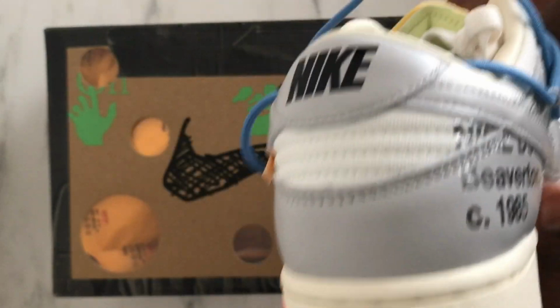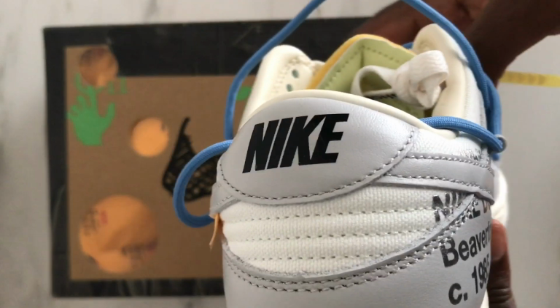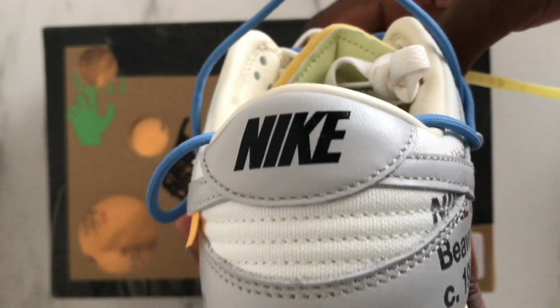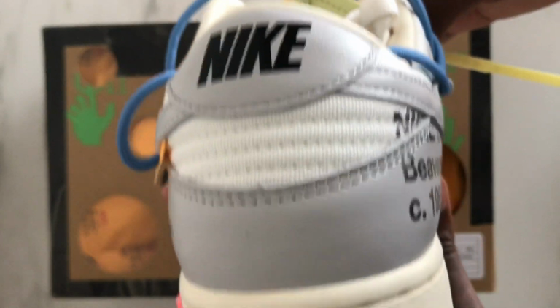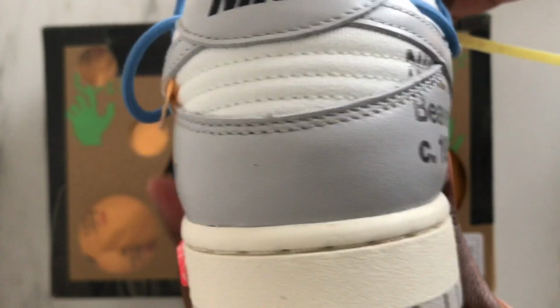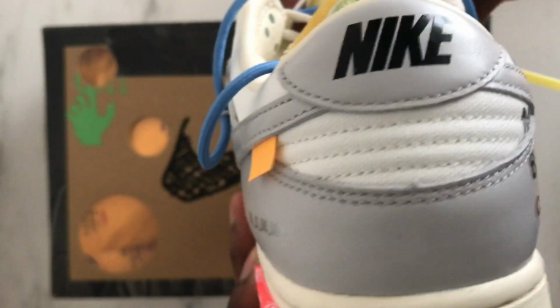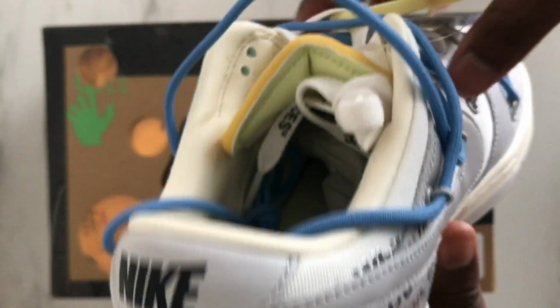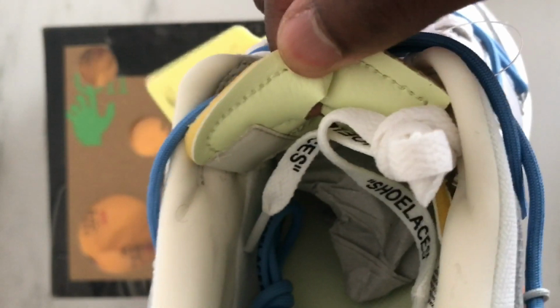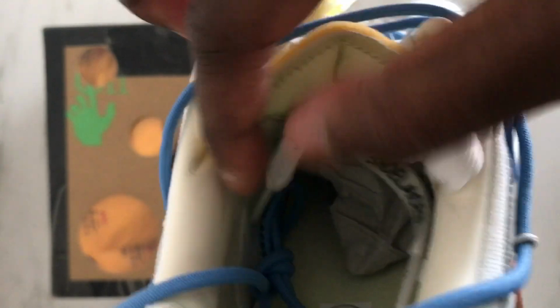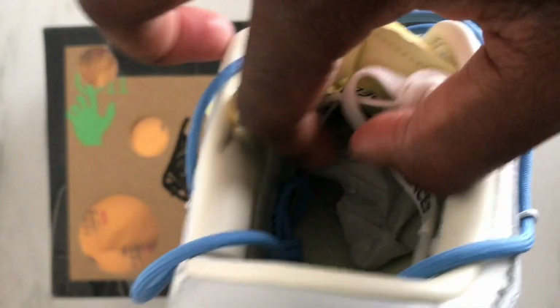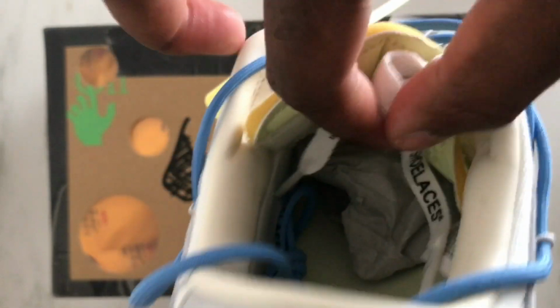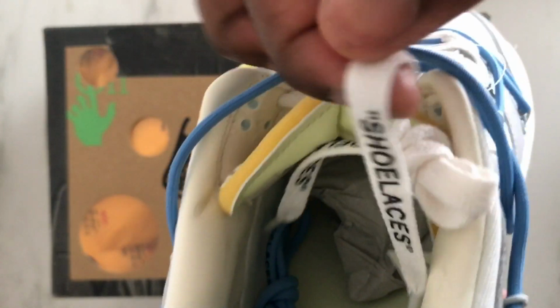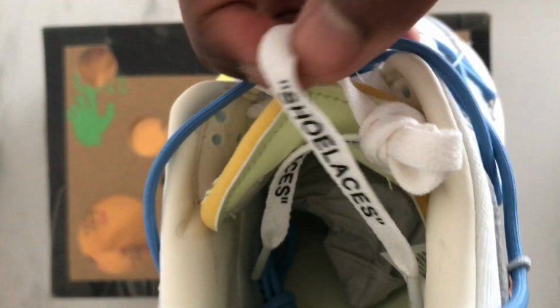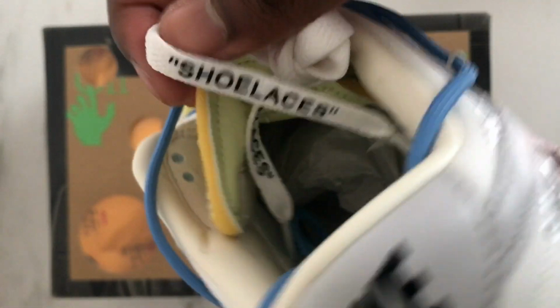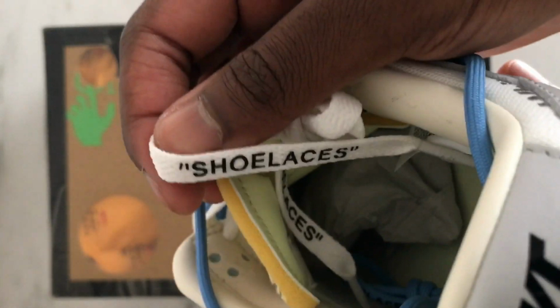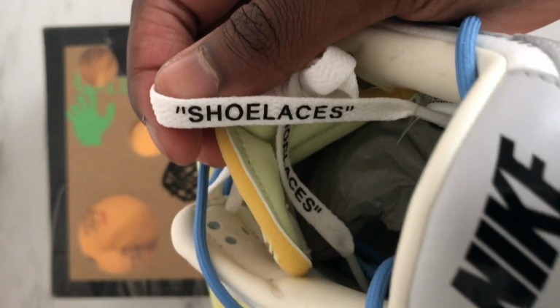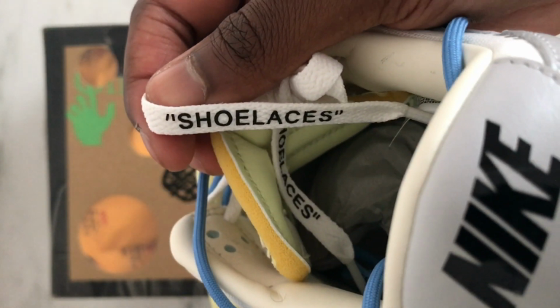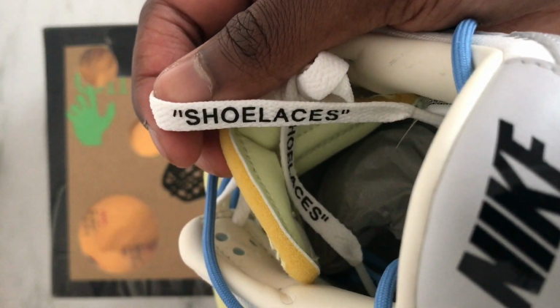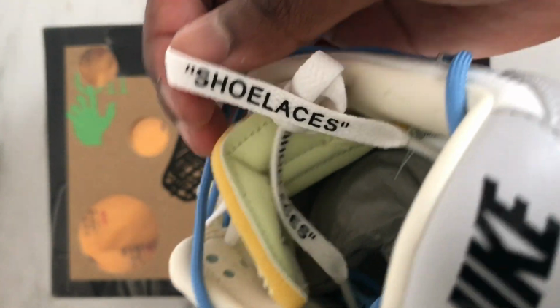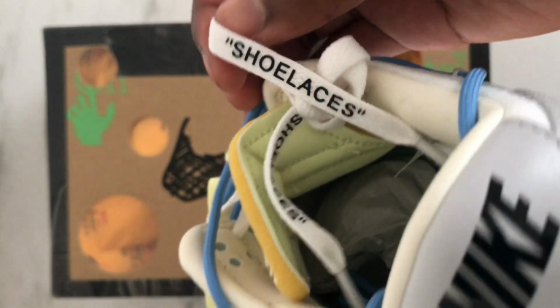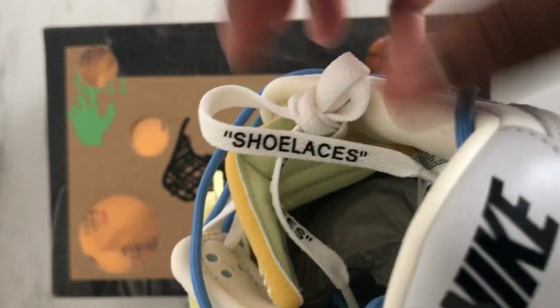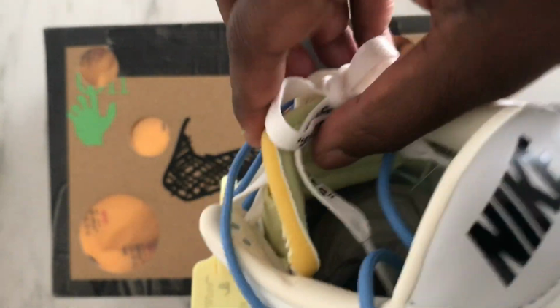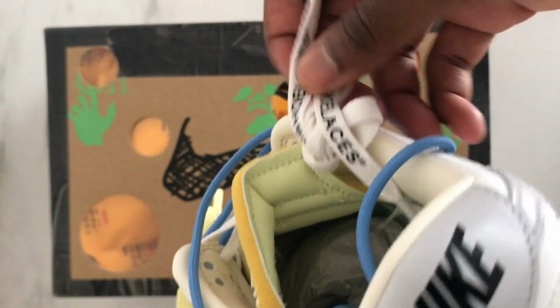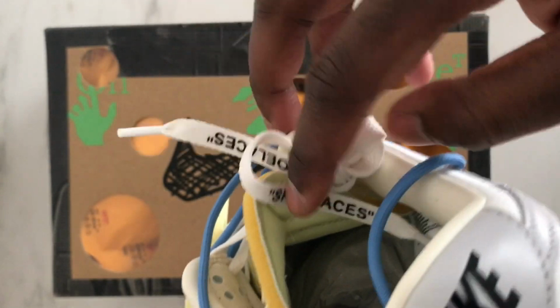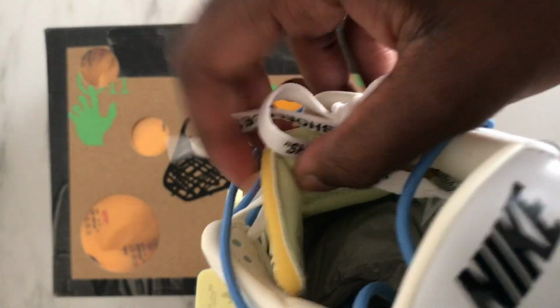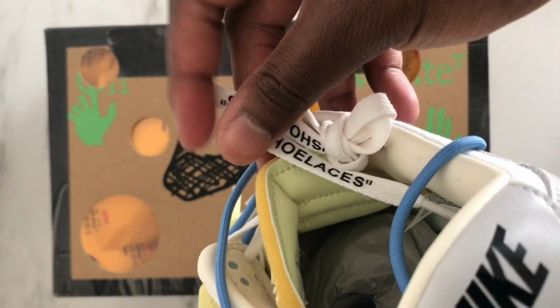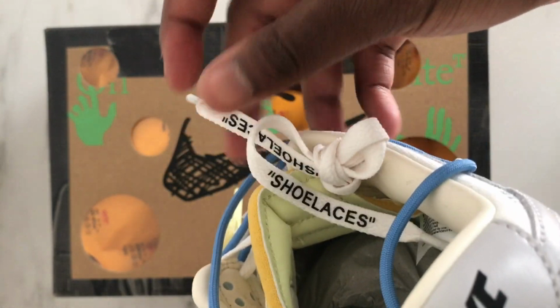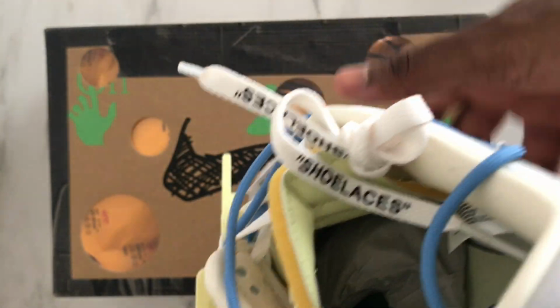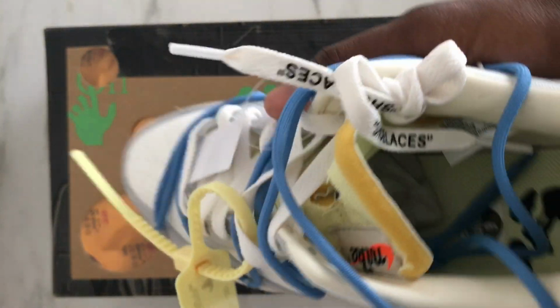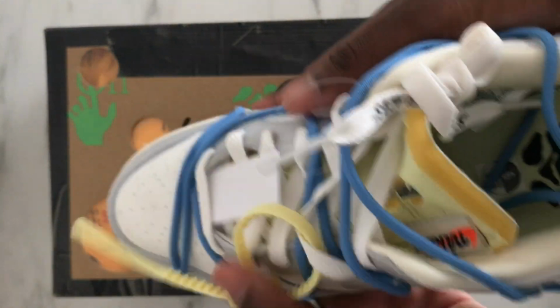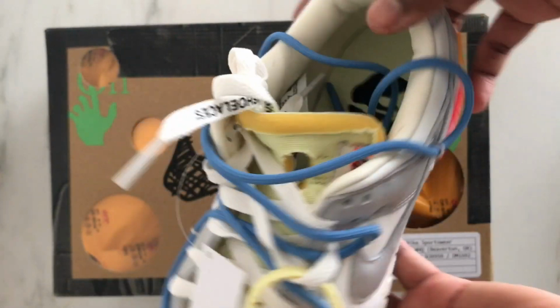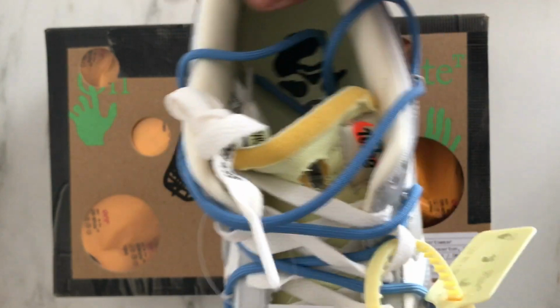This is a Dunk so we can't forget the Nike in the back of the shoes. We're gonna jump straight to the laces, which is one of my favorite parts of these Off-White sneakers. This shoe laces tag is one of the dopest details on this sneaker and you will see why at the end of the video when I try them on.